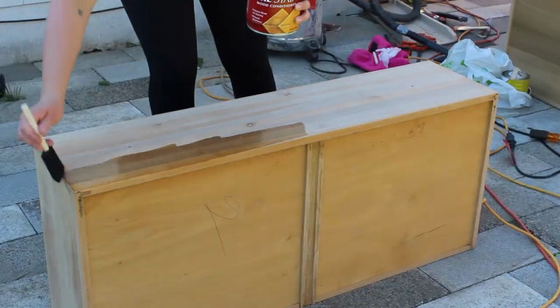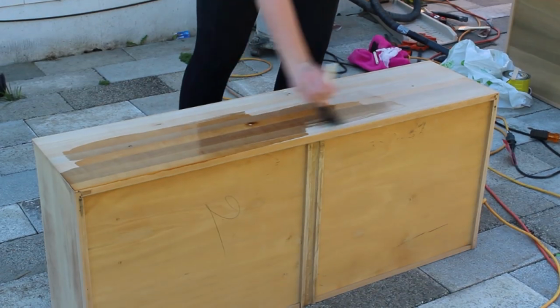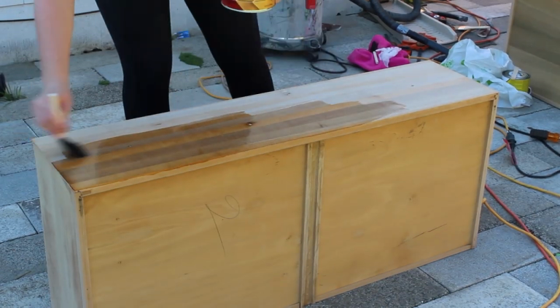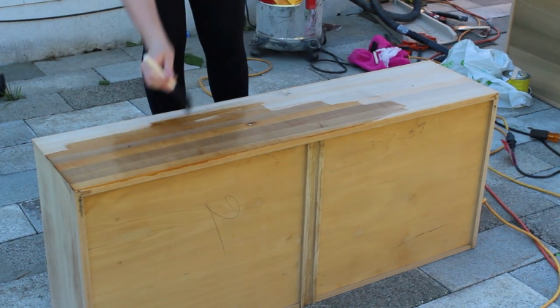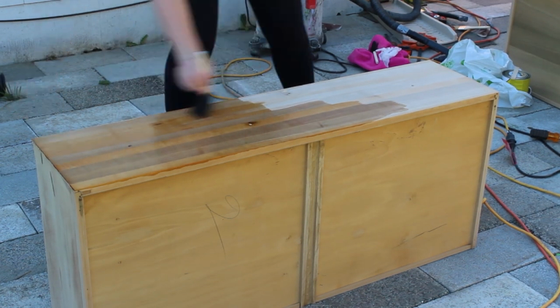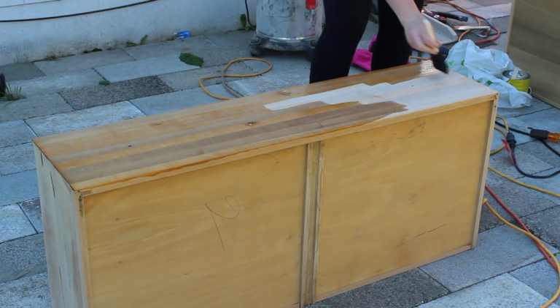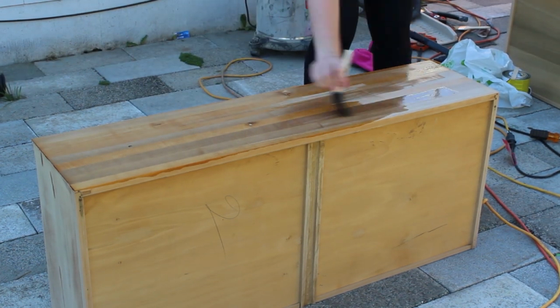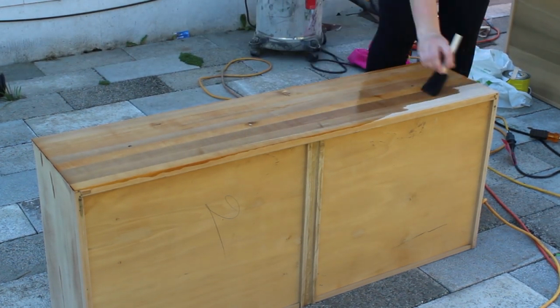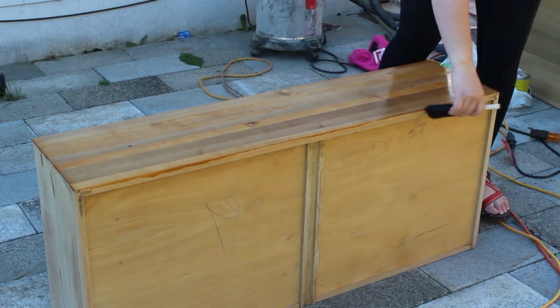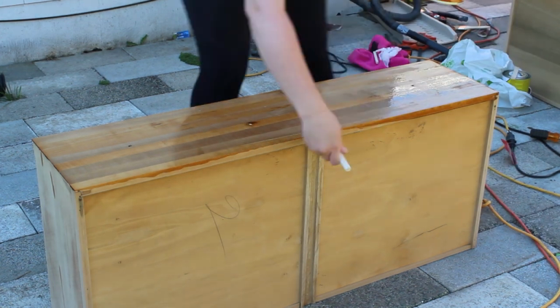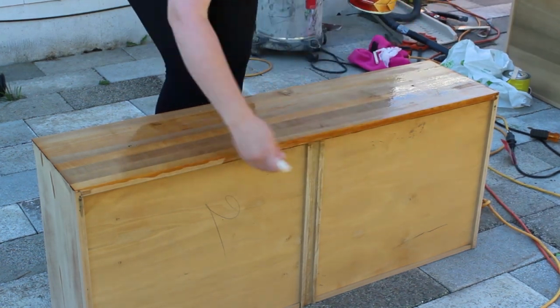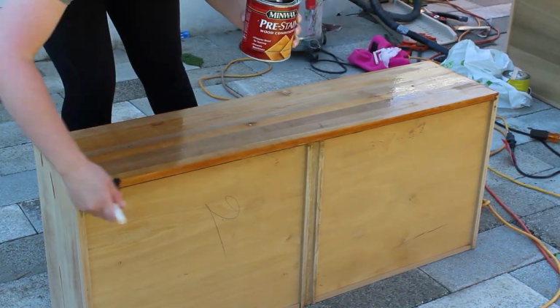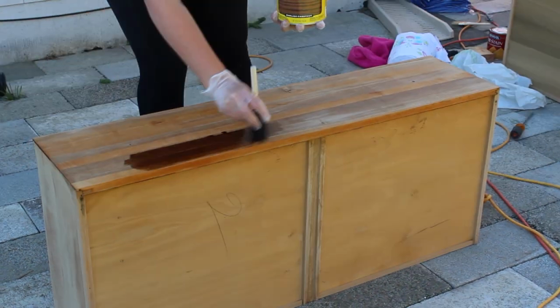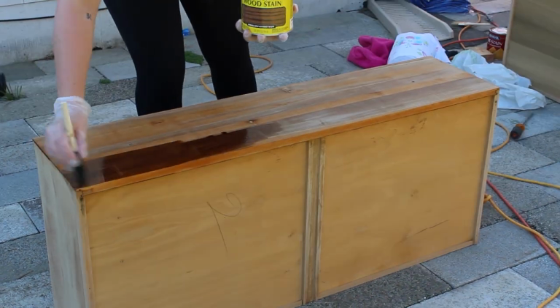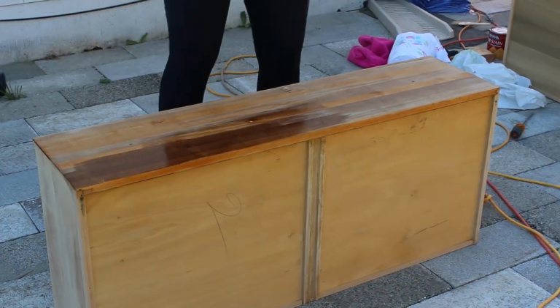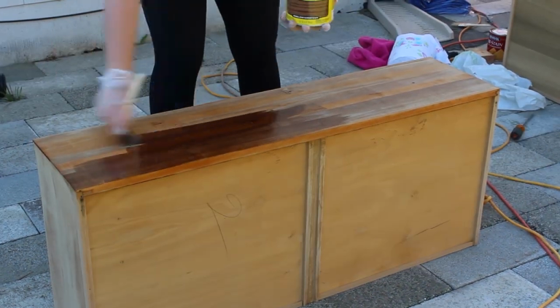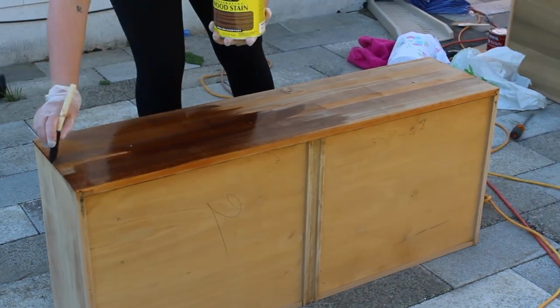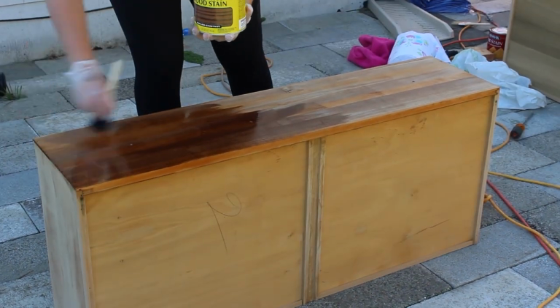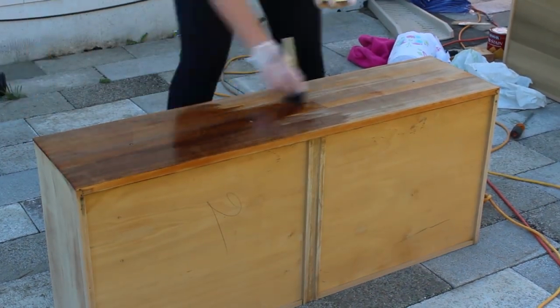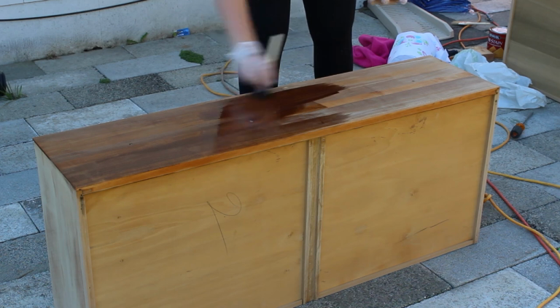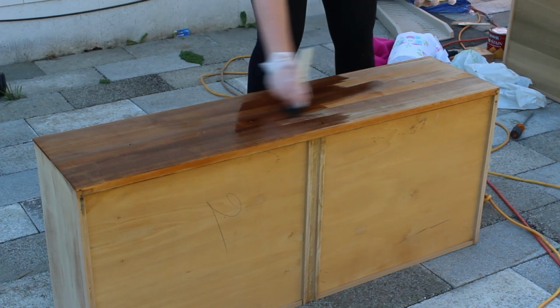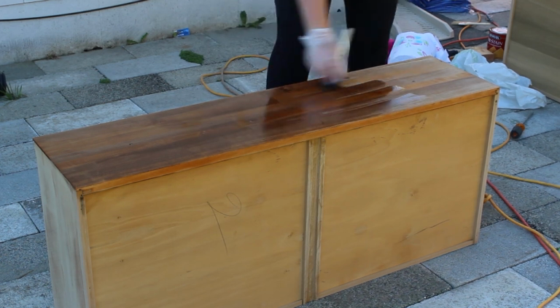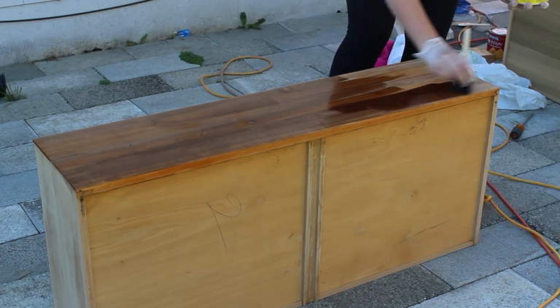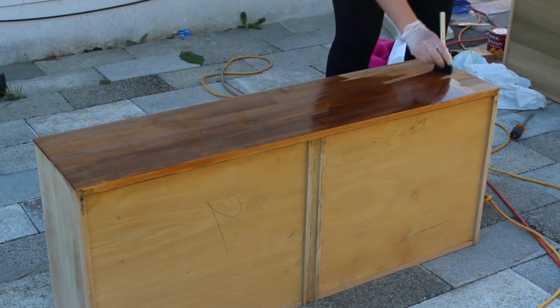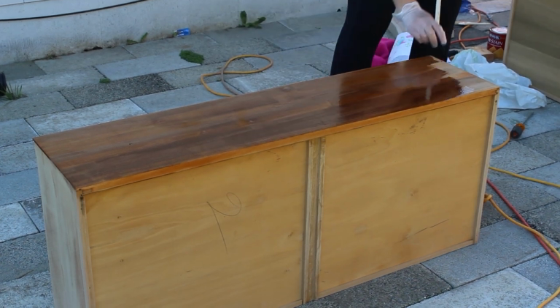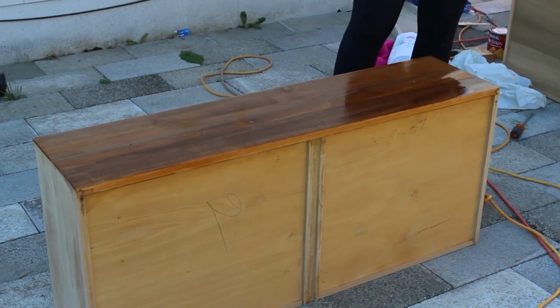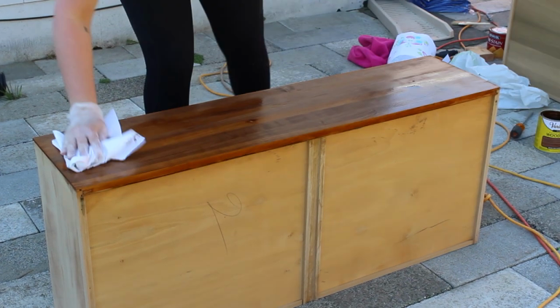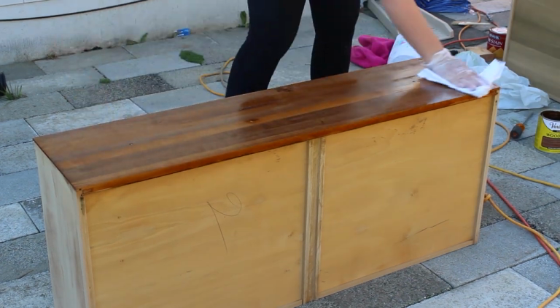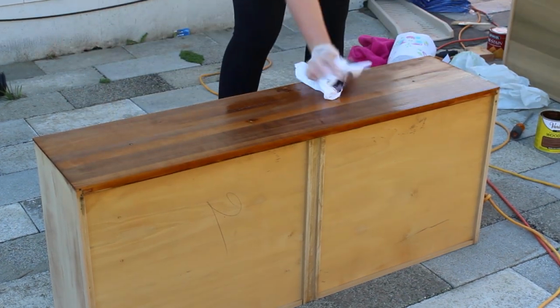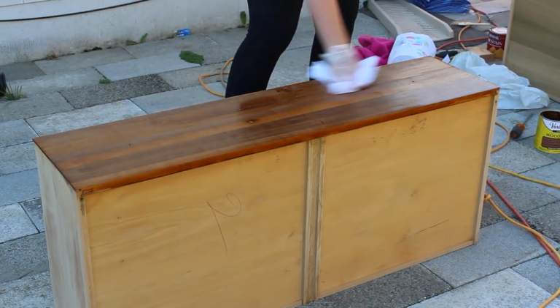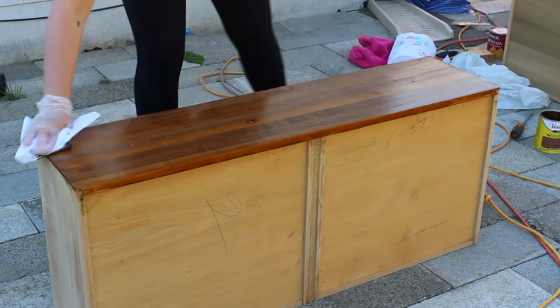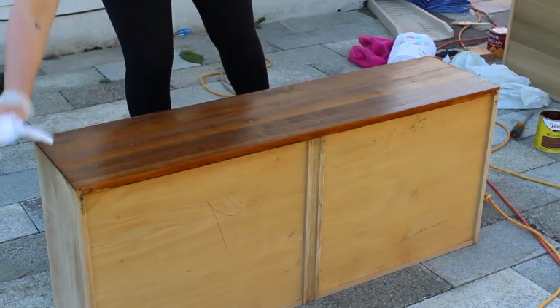While the top was drying, I moved on to staining the drawer fronts. I started by applying a Minwax pre-wood stain conditioner to the entire surface and then wiped it back. I then came in with Varathane English Chestnut, did one coat of that, and wiped back any excess with a paper towel.